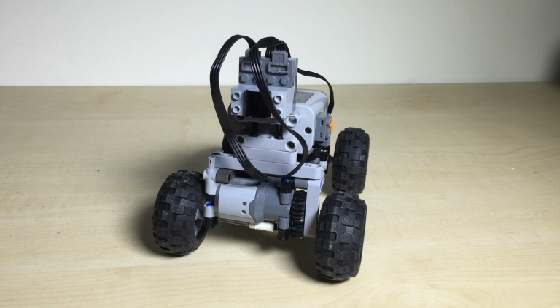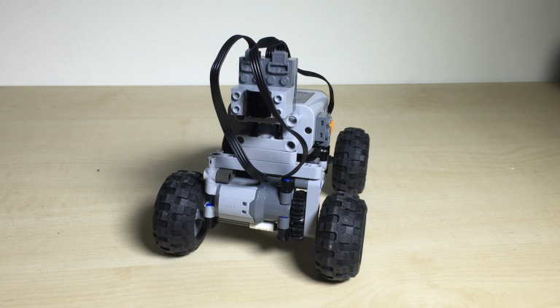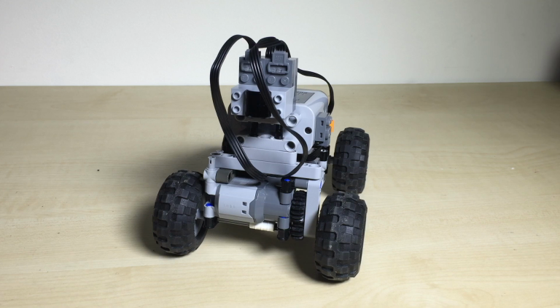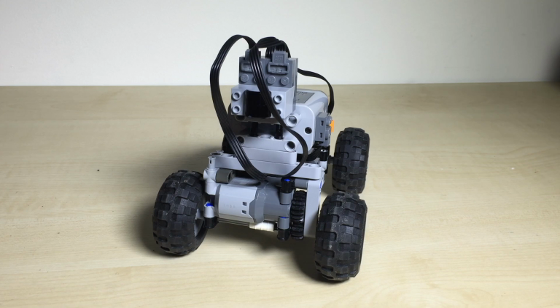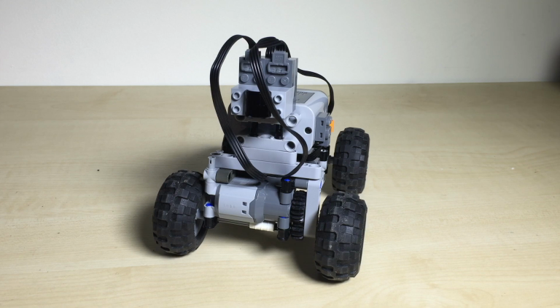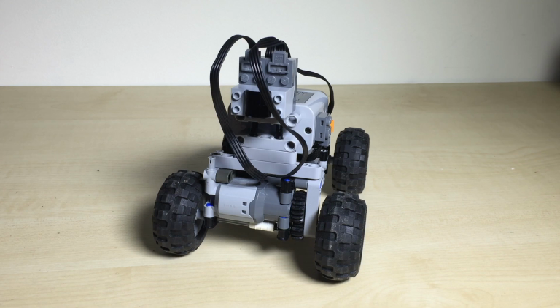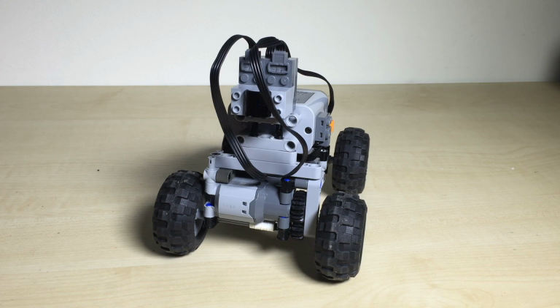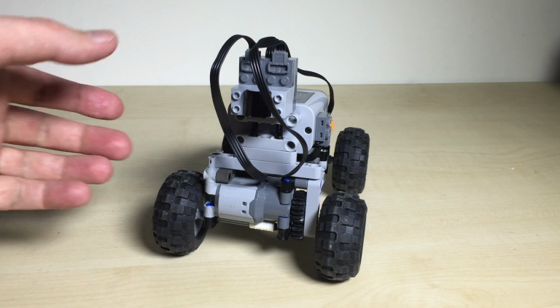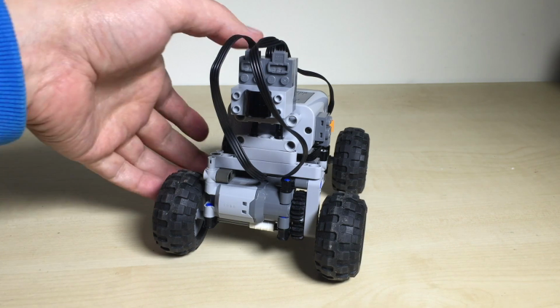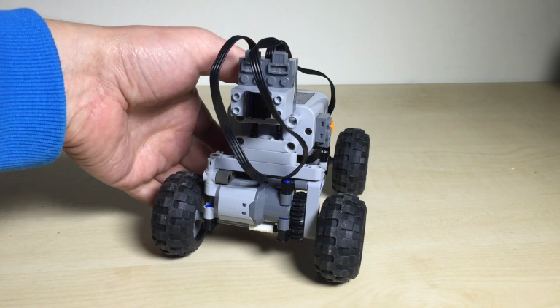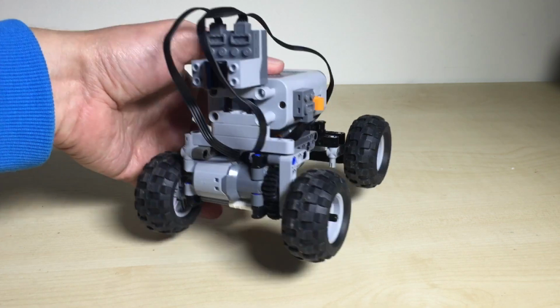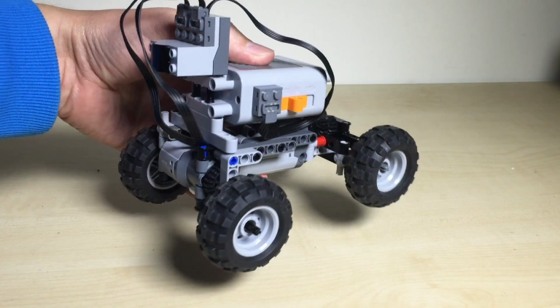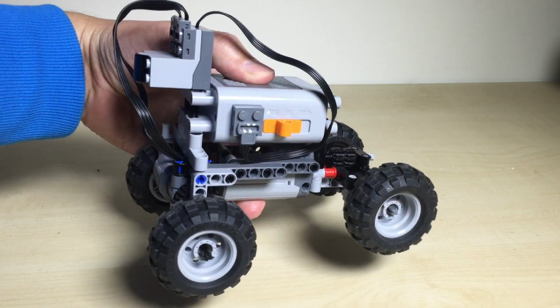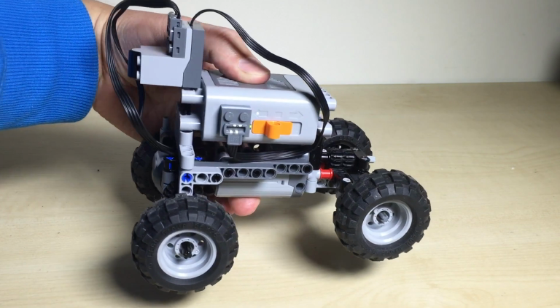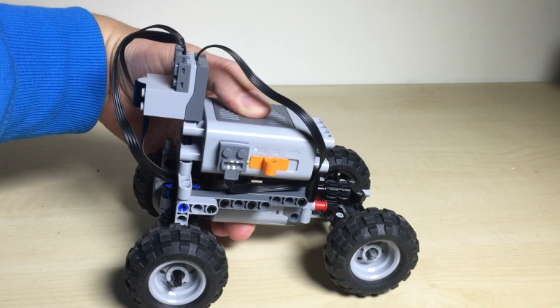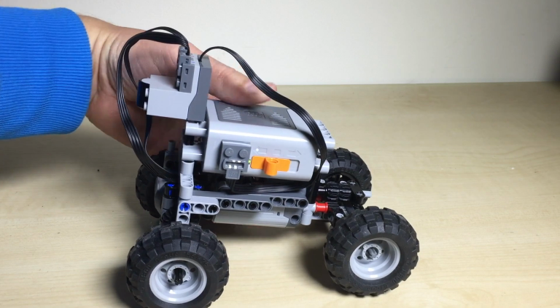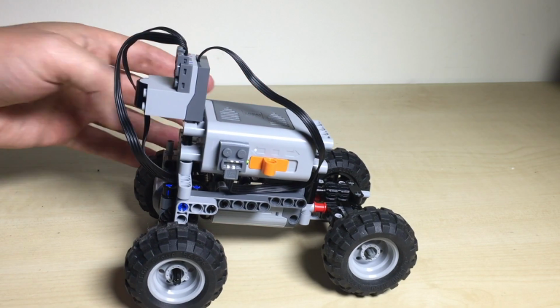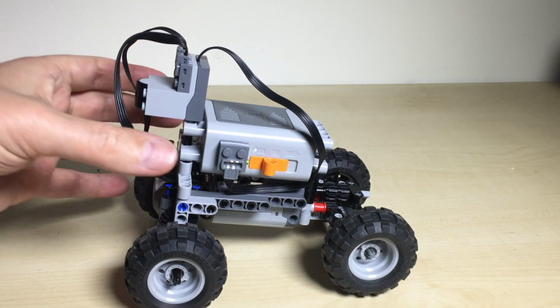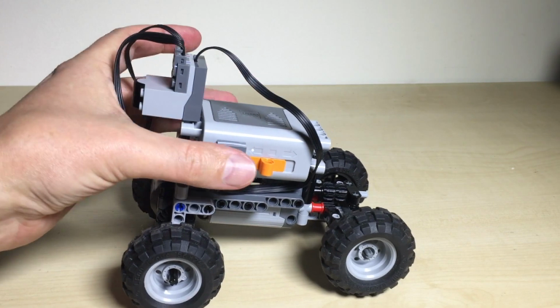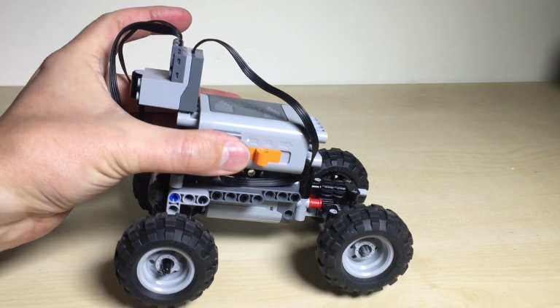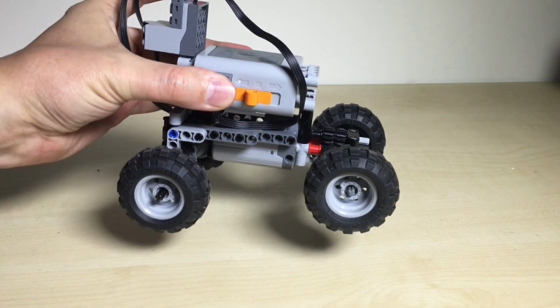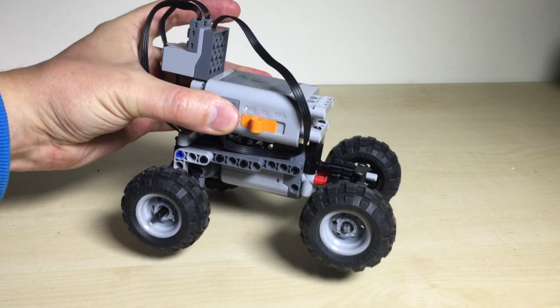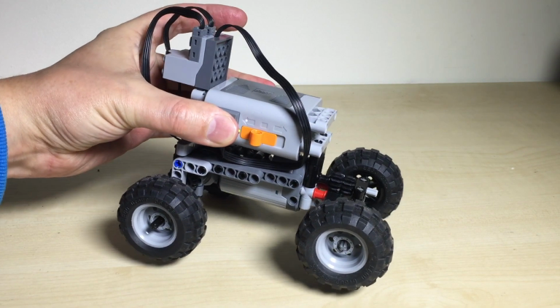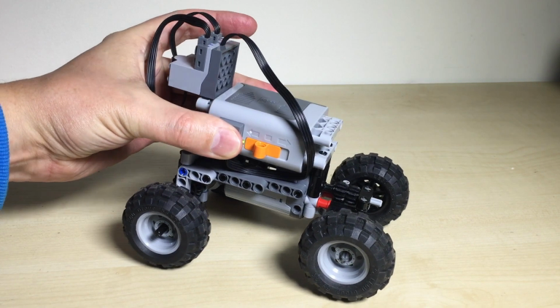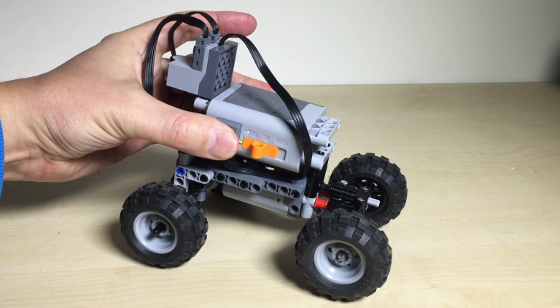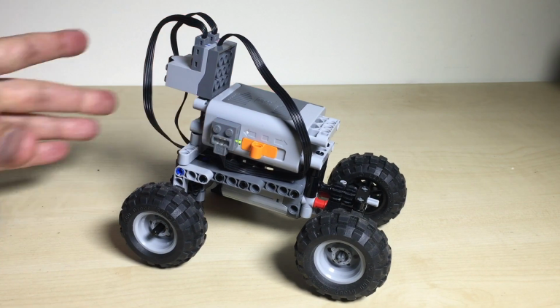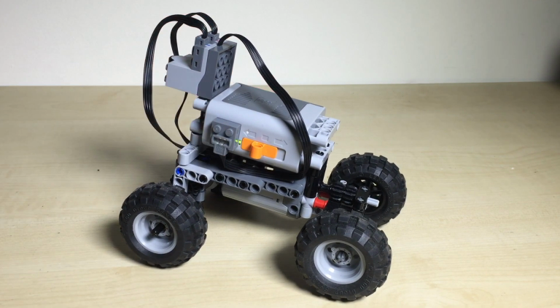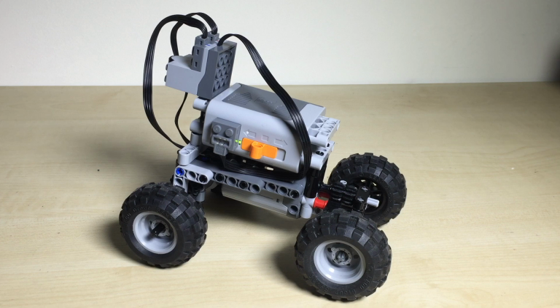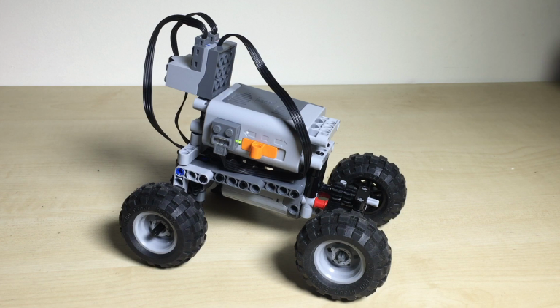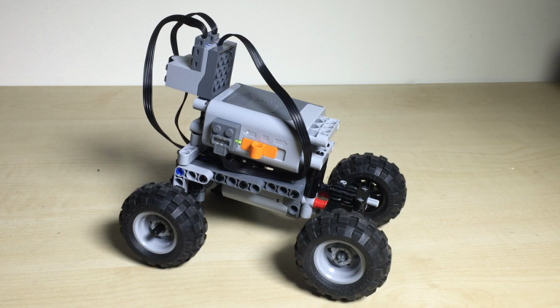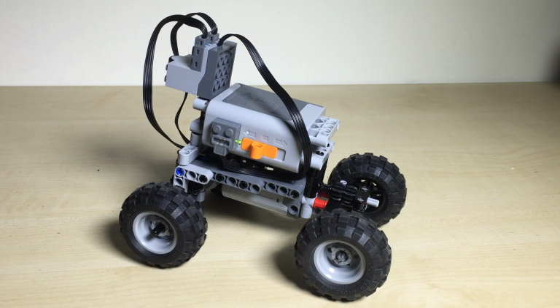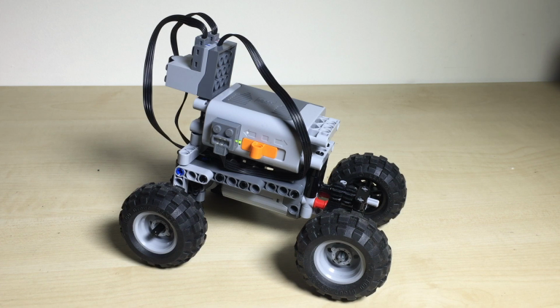It's trying to make it a bit faster, and then of course the battery pack on top and the infrared receiver. So this is as small as I could make it.